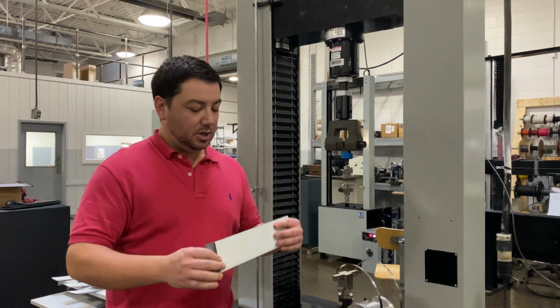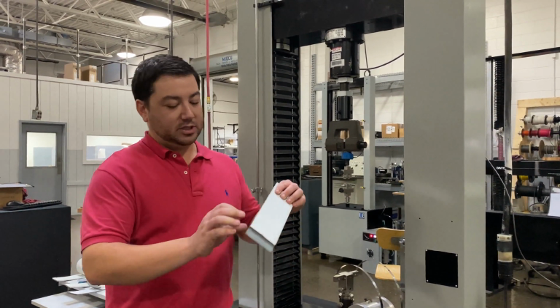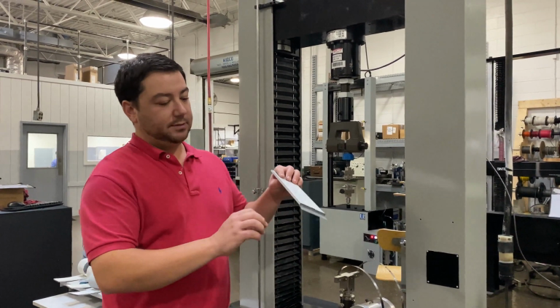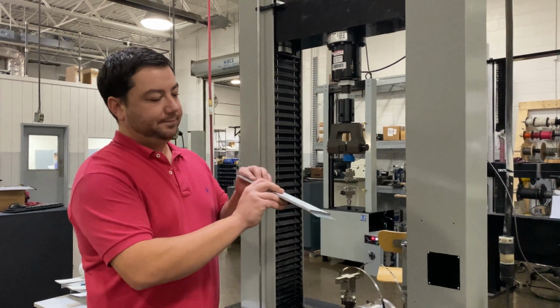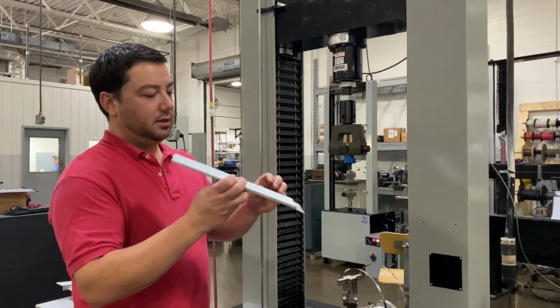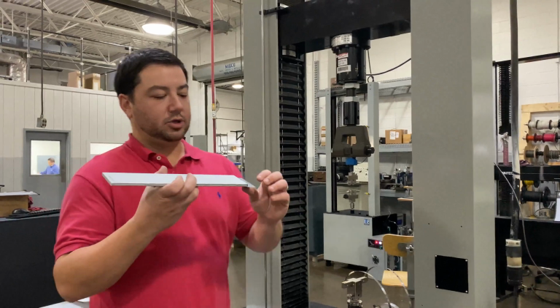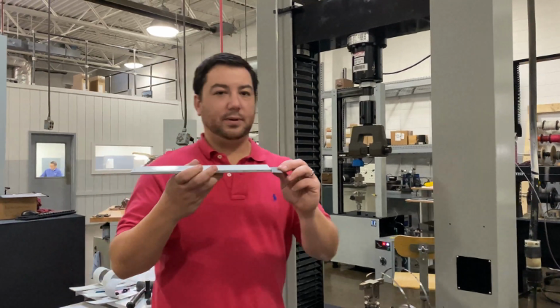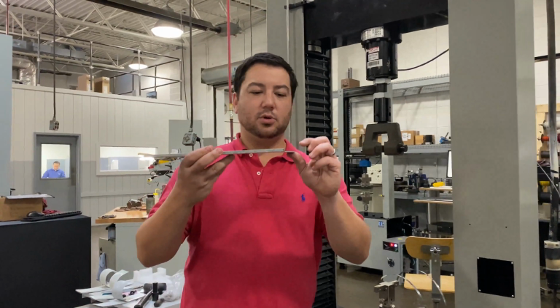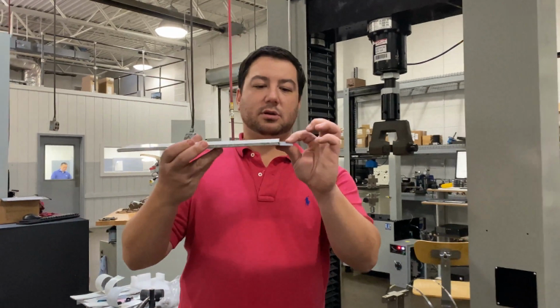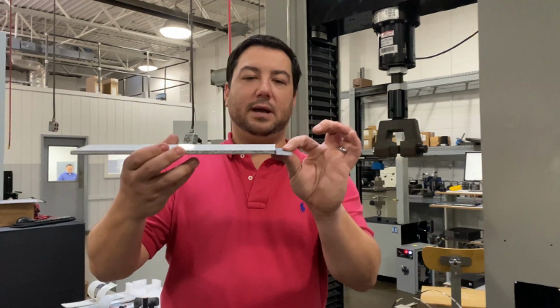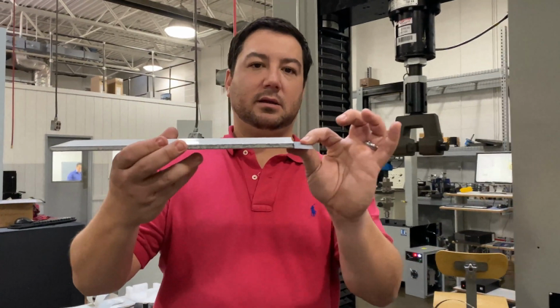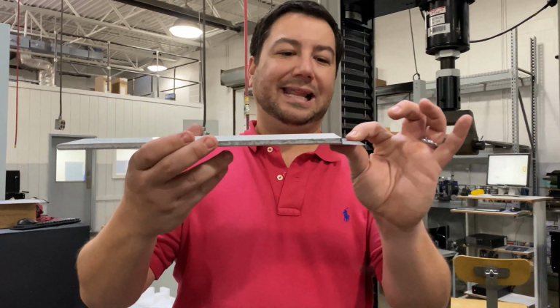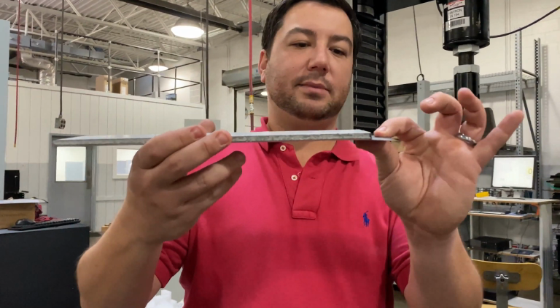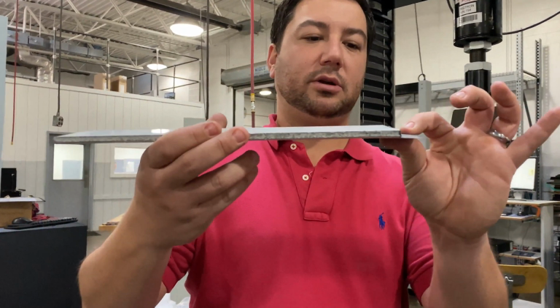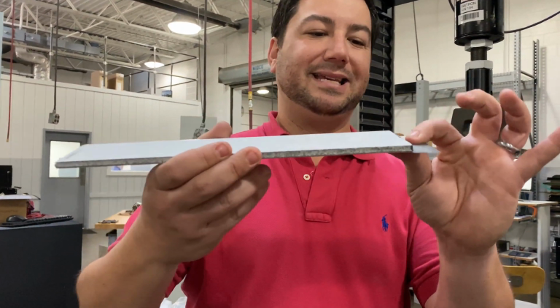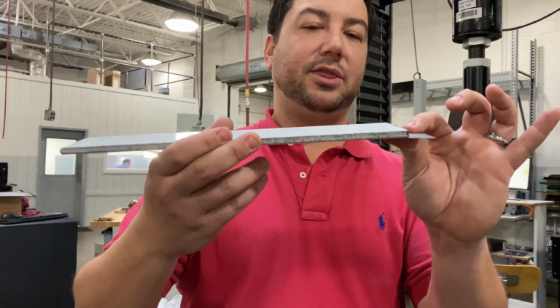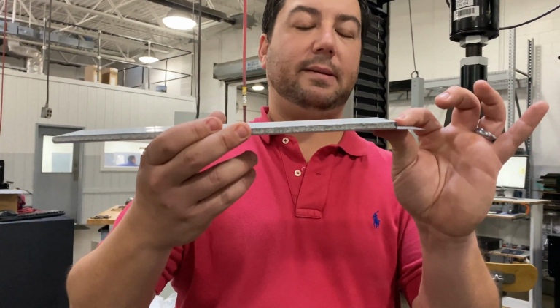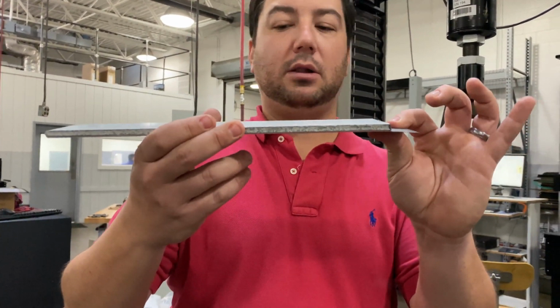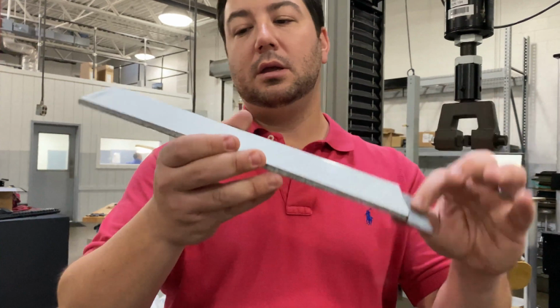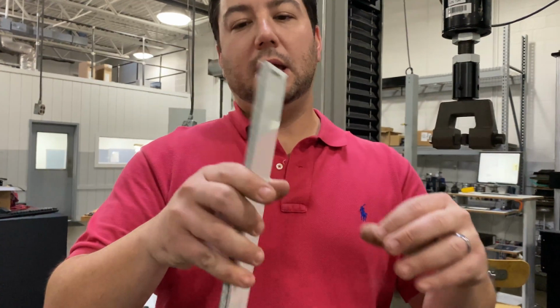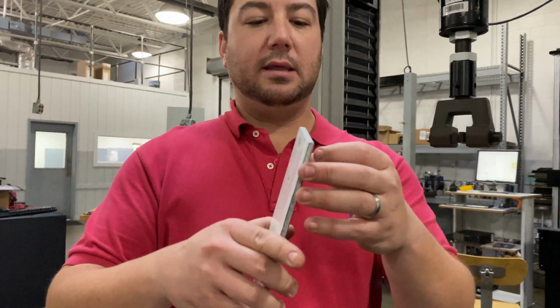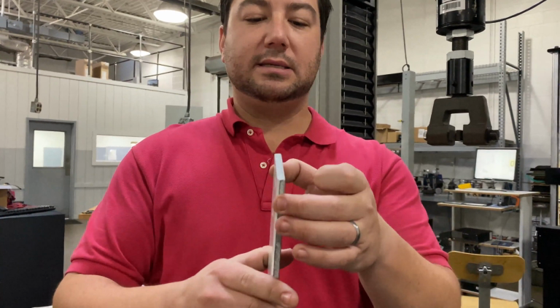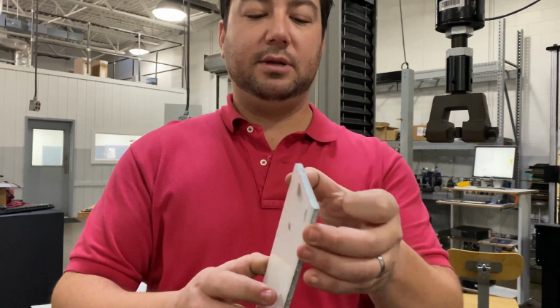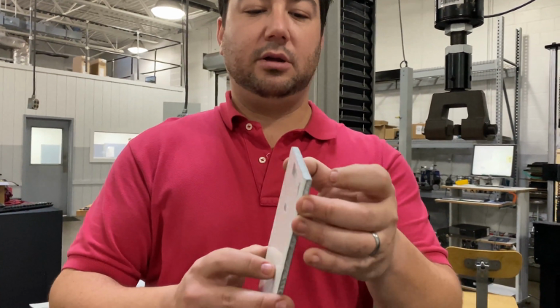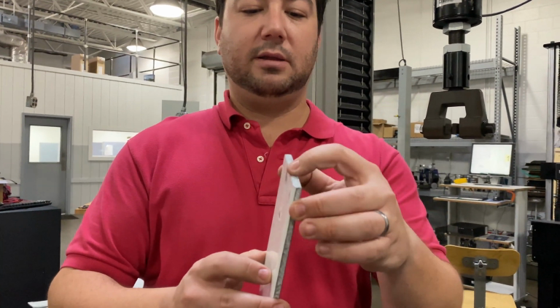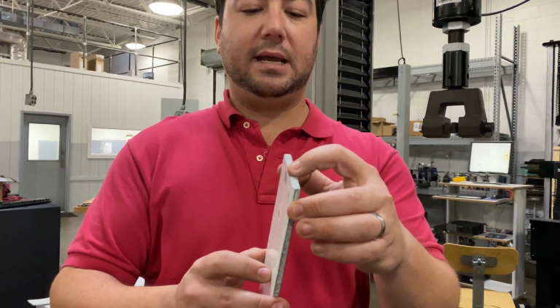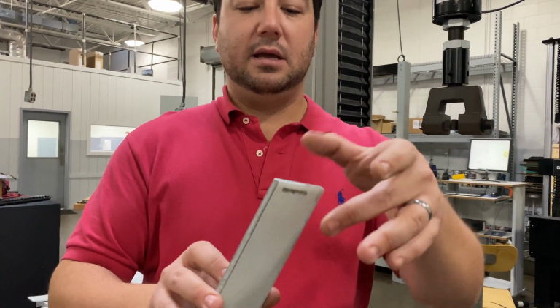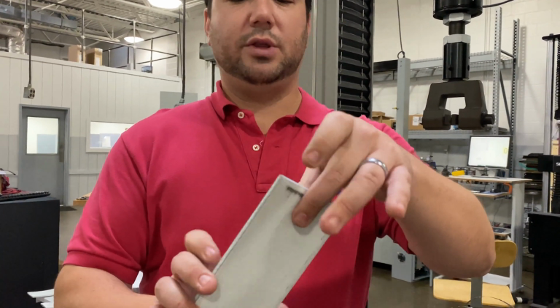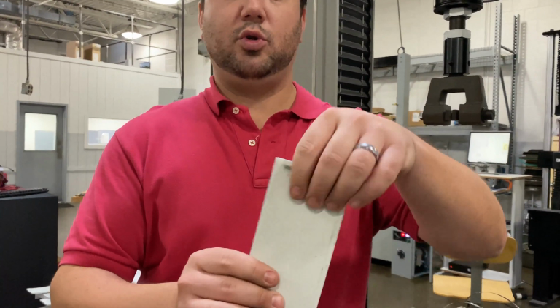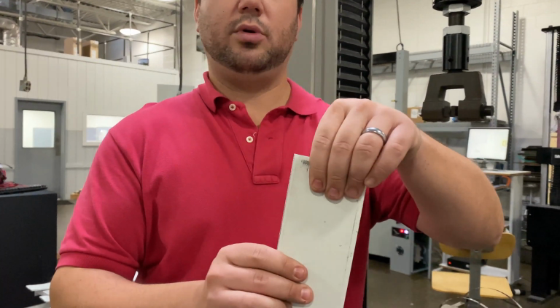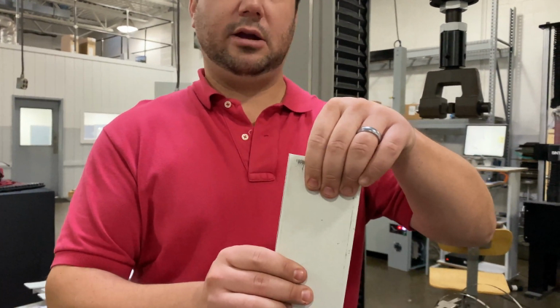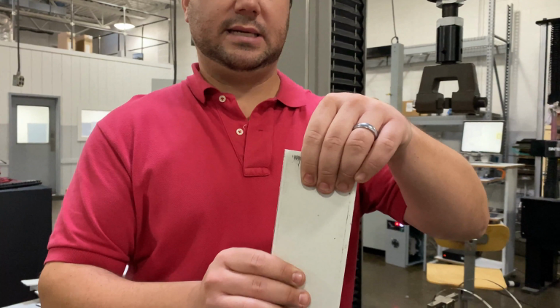We have our specimen here. The drum peel is going to clamp on the laminate material — in this case, a thin sheet metal — and the insulated material on the backing is what the grip will take care of on the top.